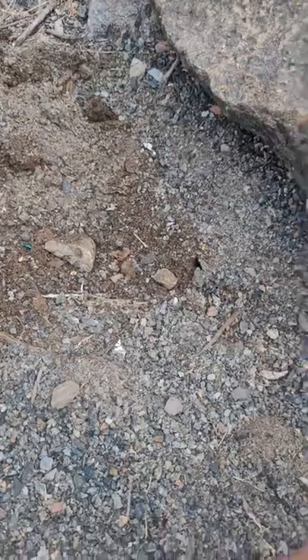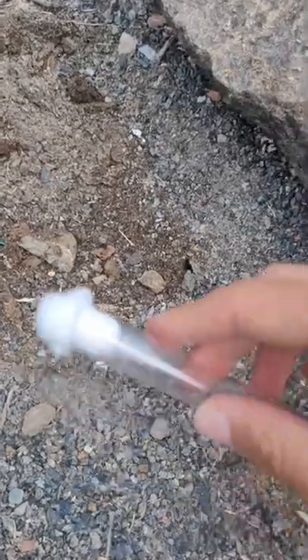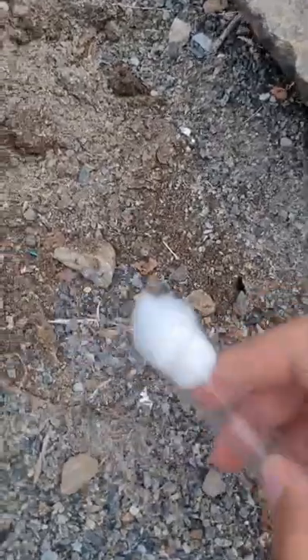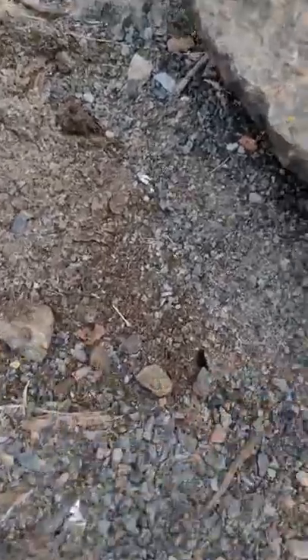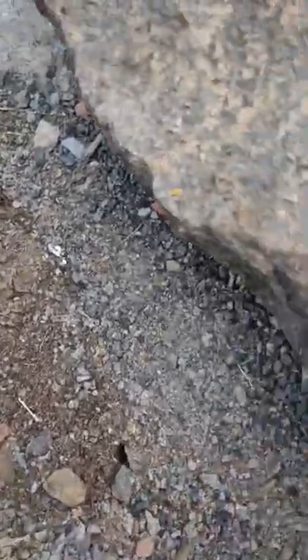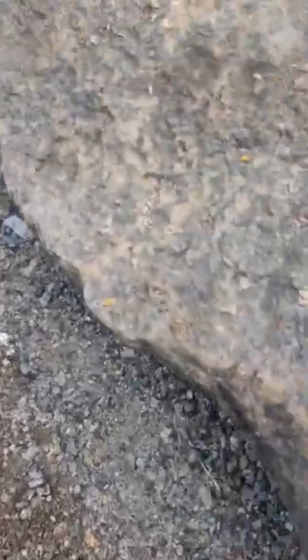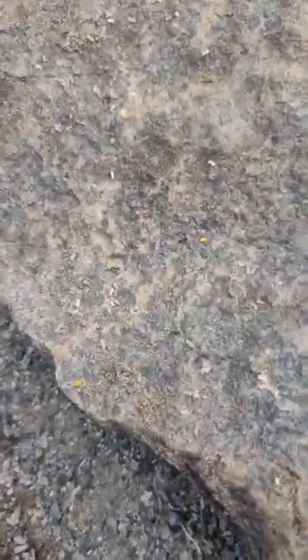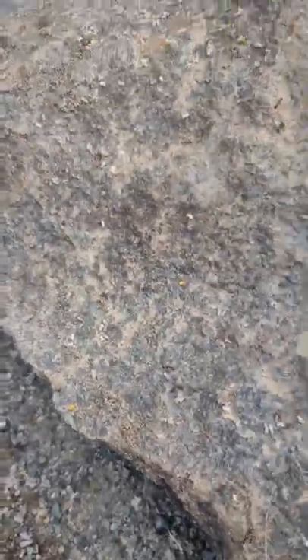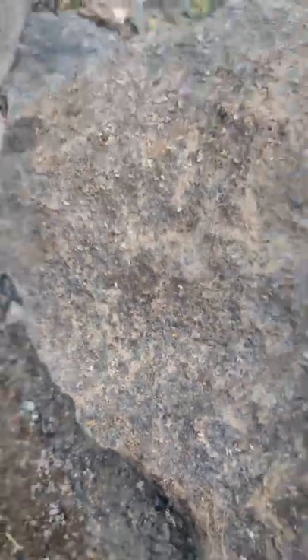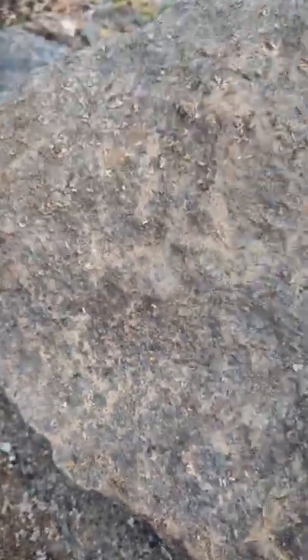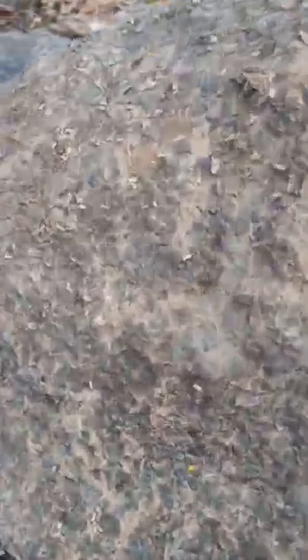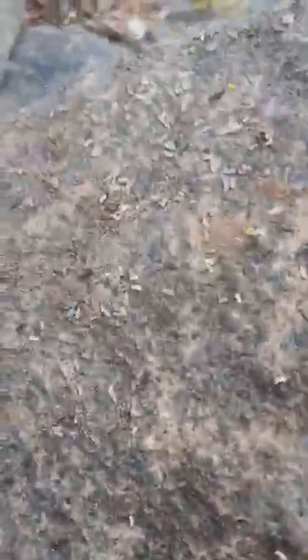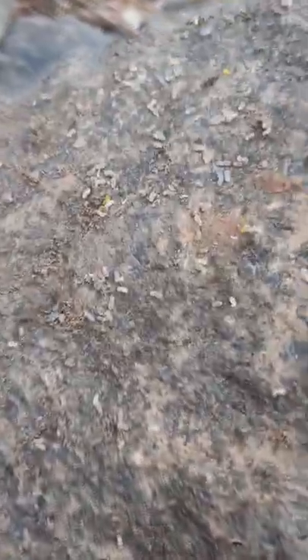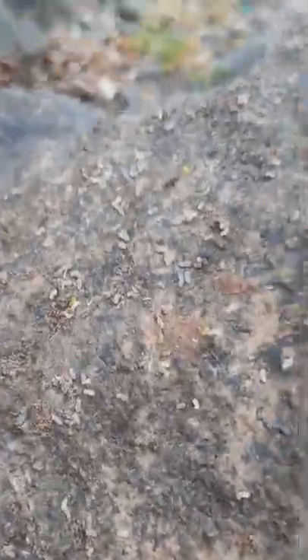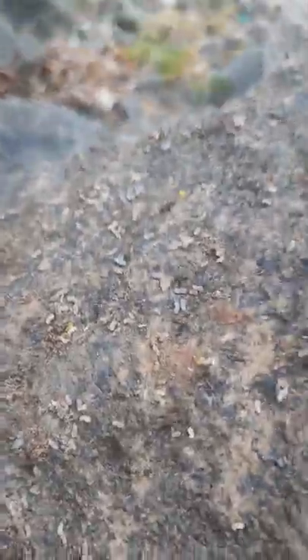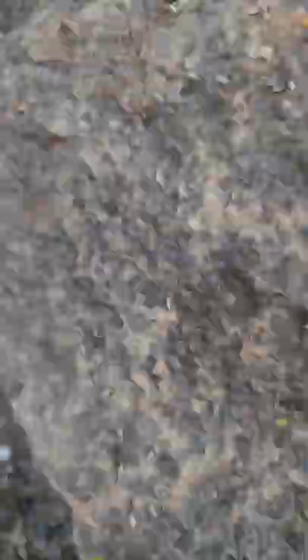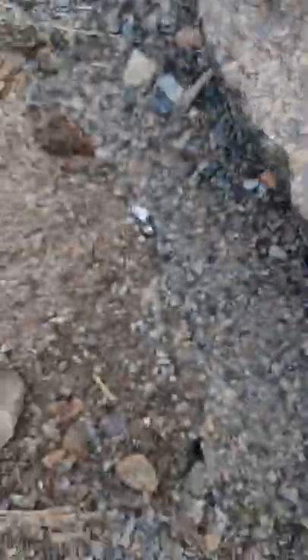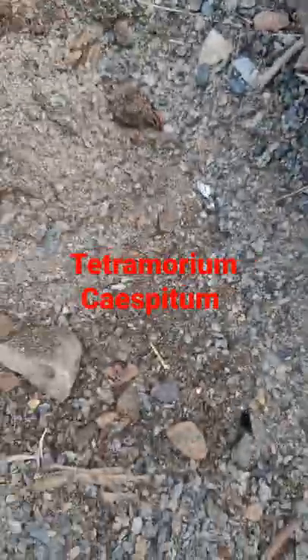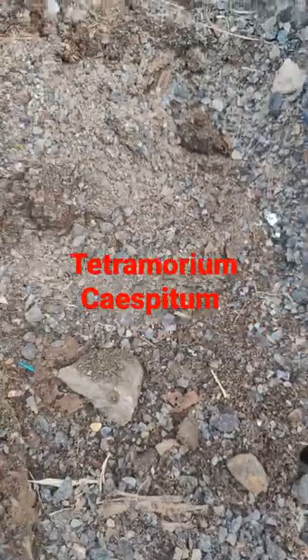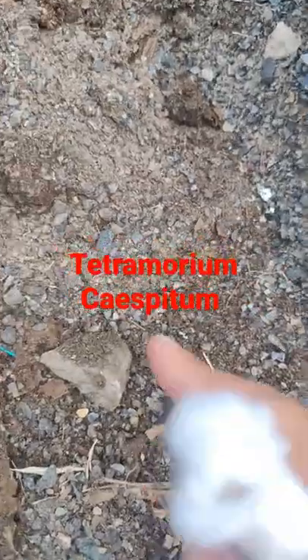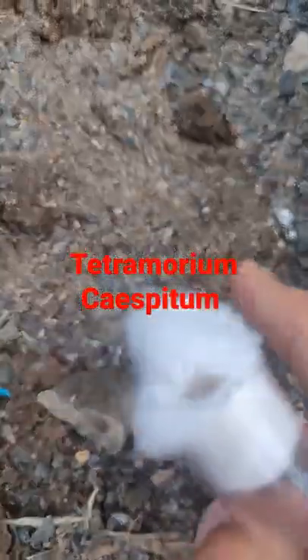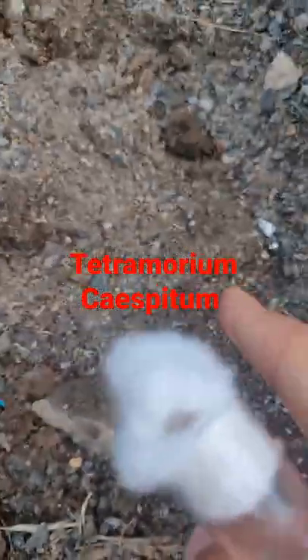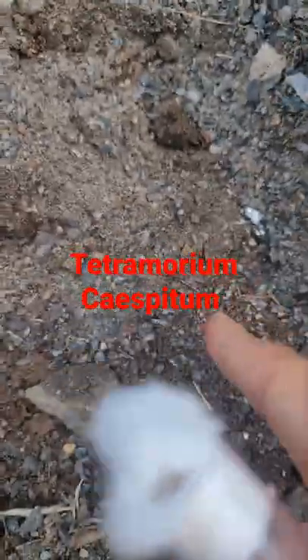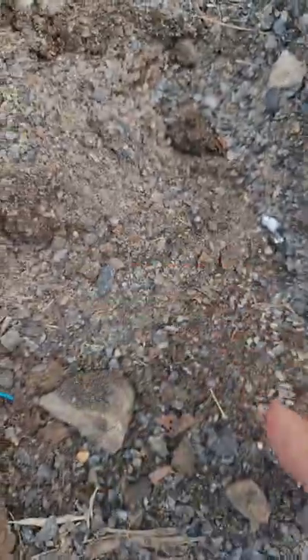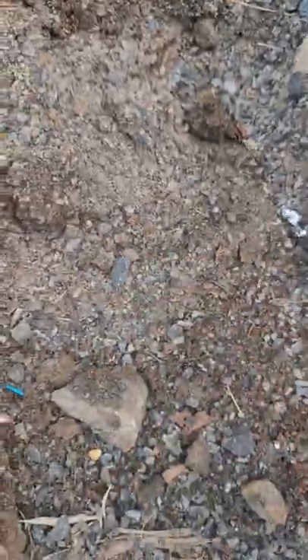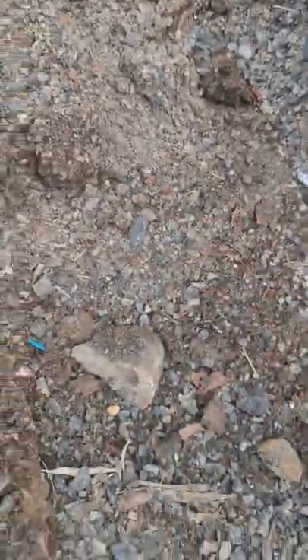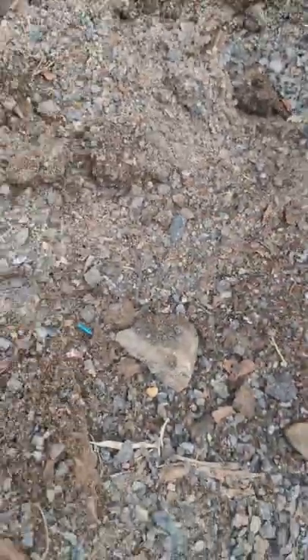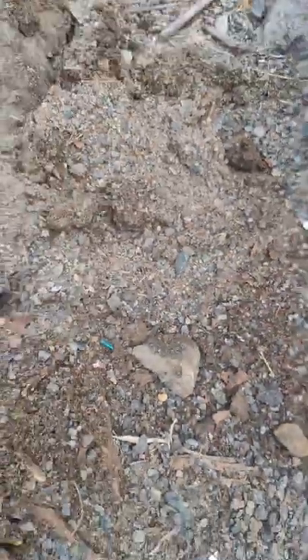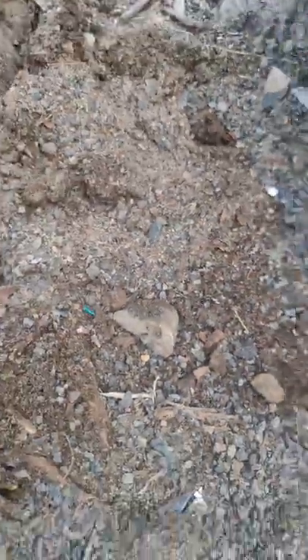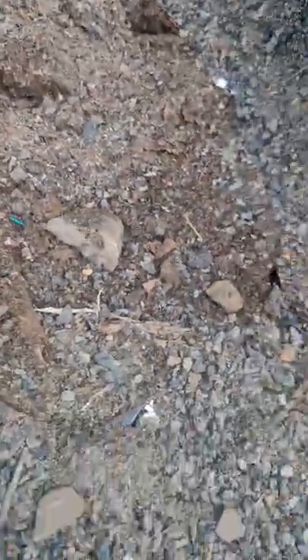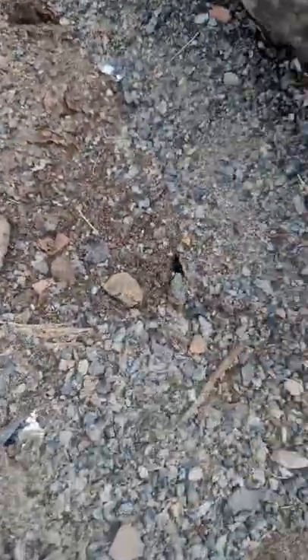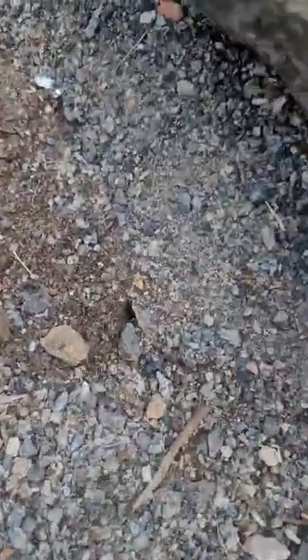Hello everyone, so here we got a colony of Tetramorium chysbitum, aka the black pavement ant.